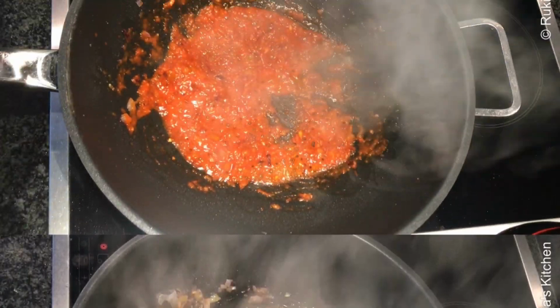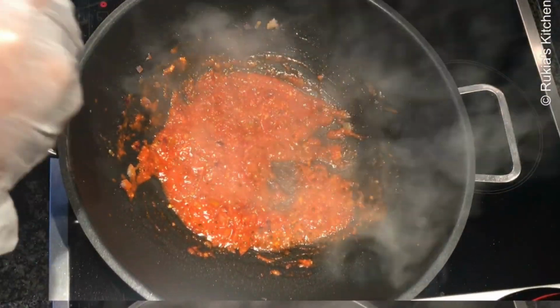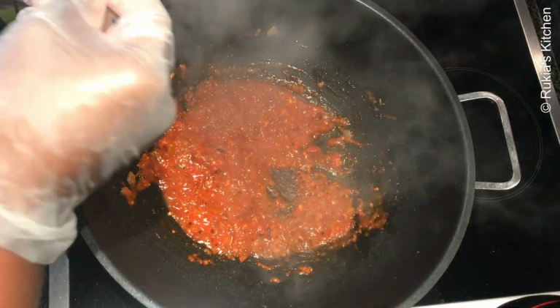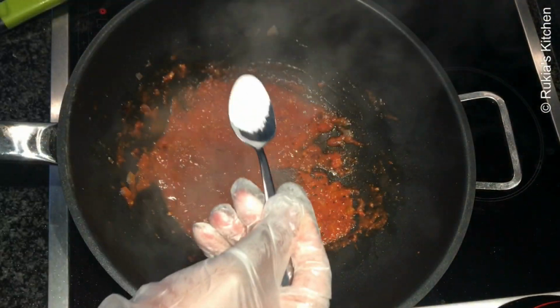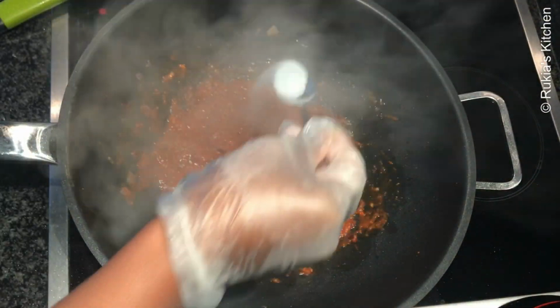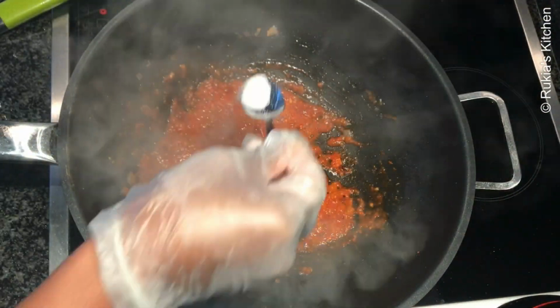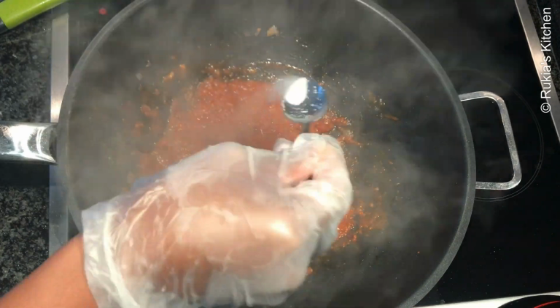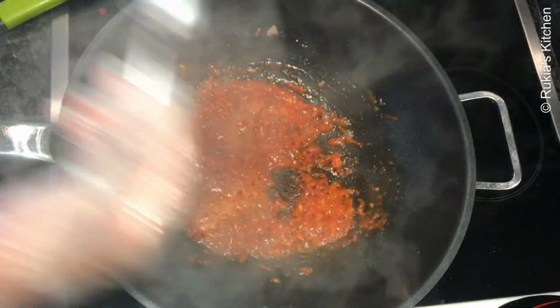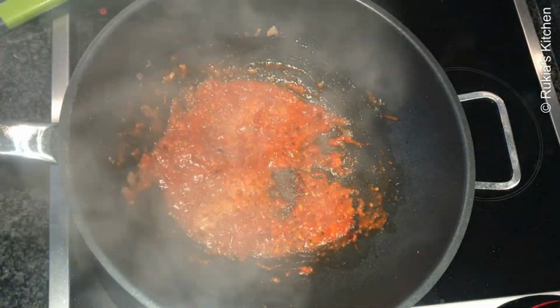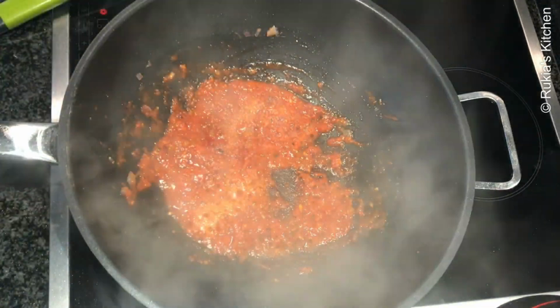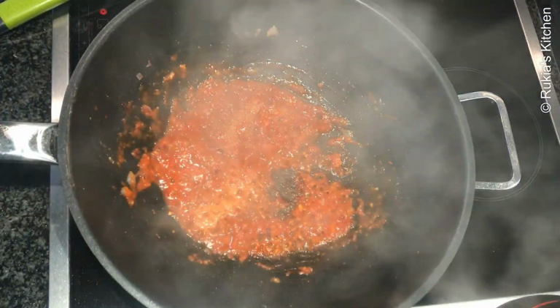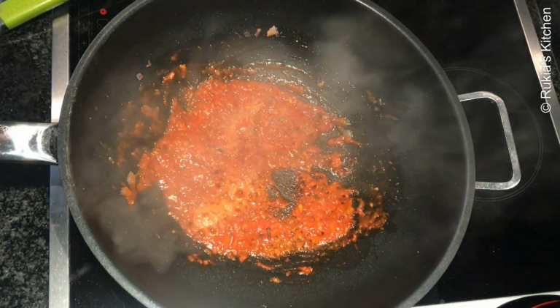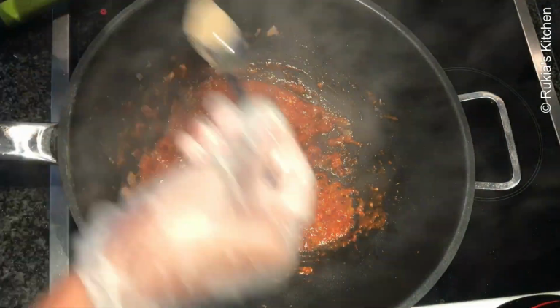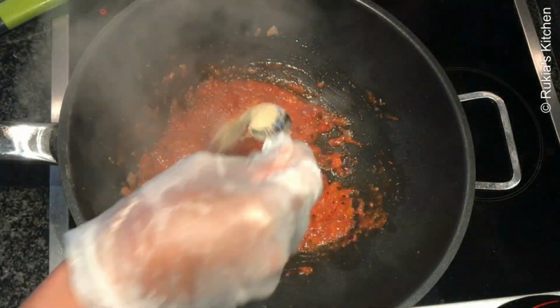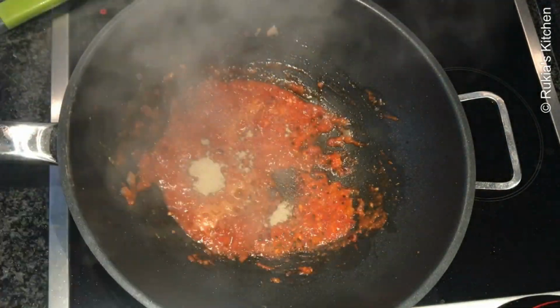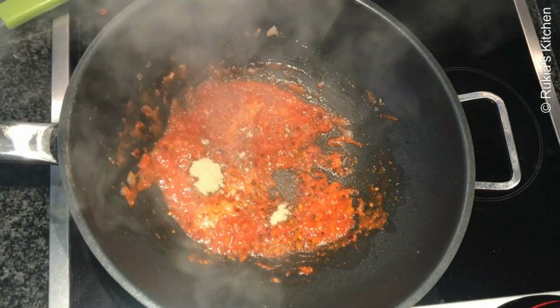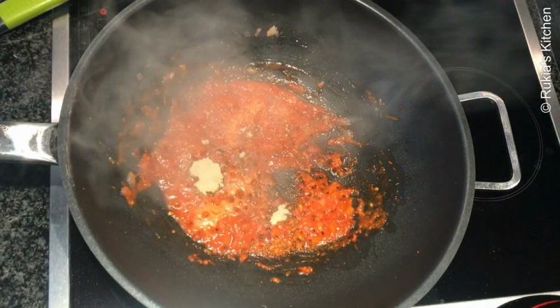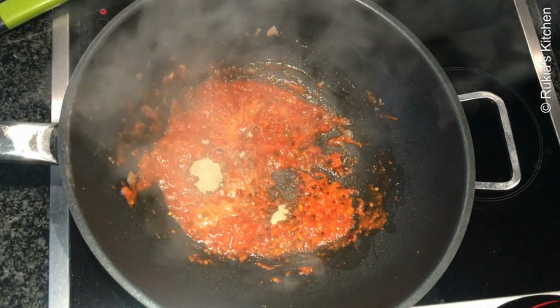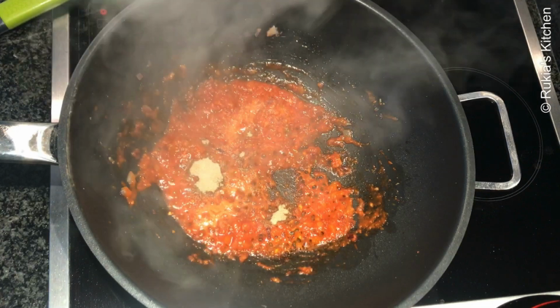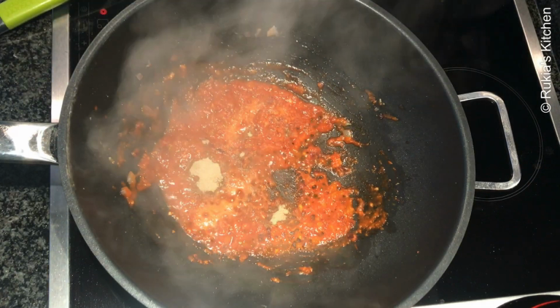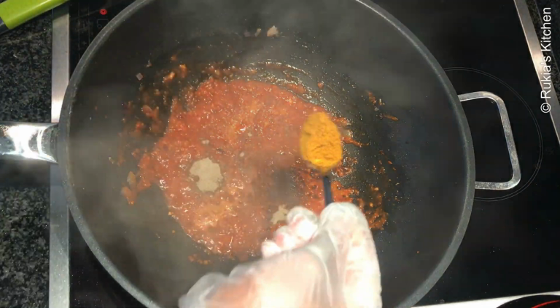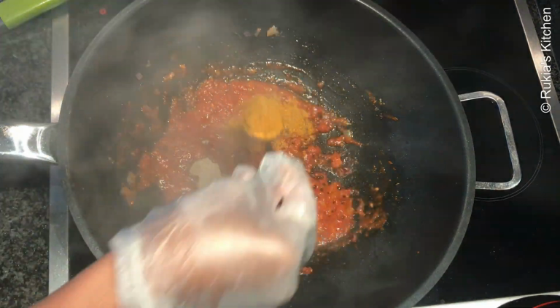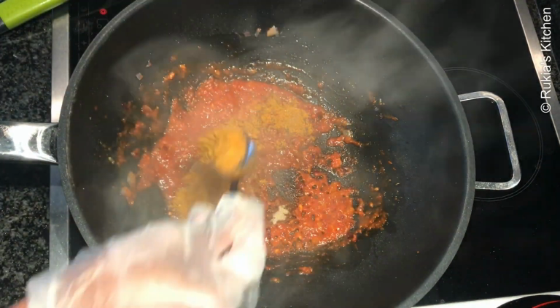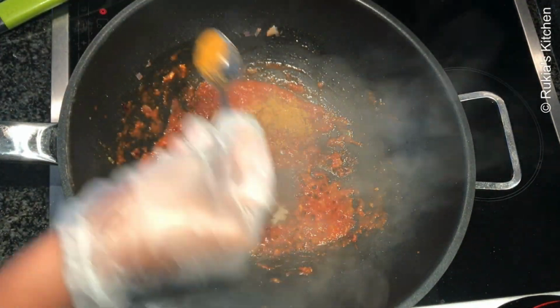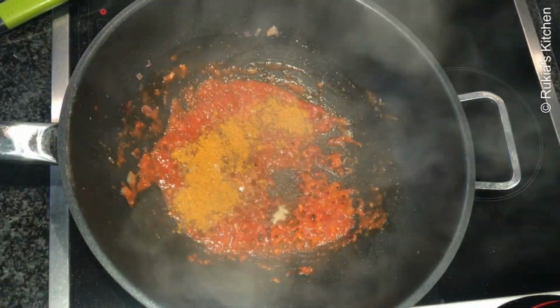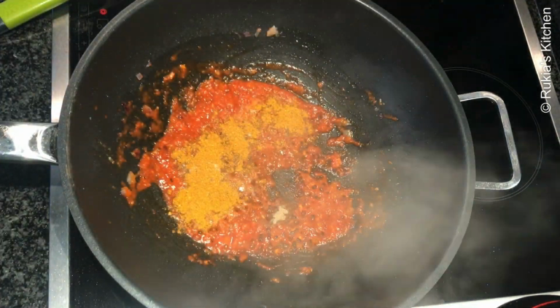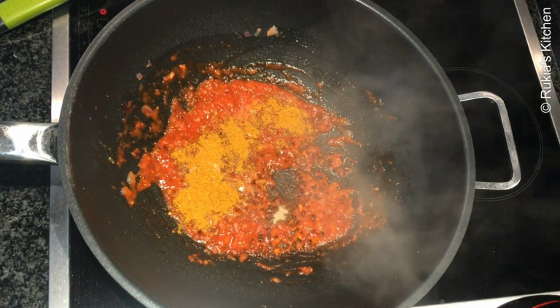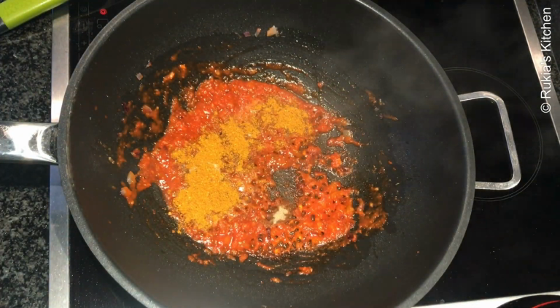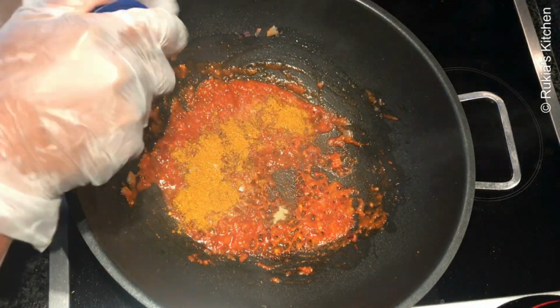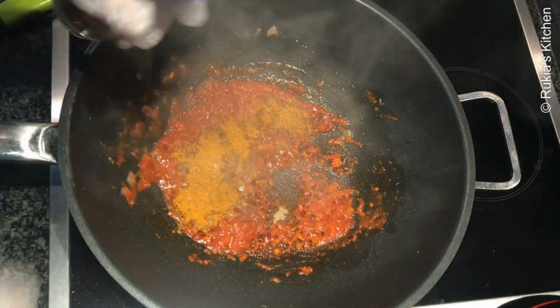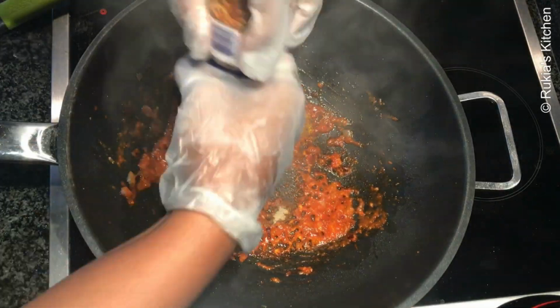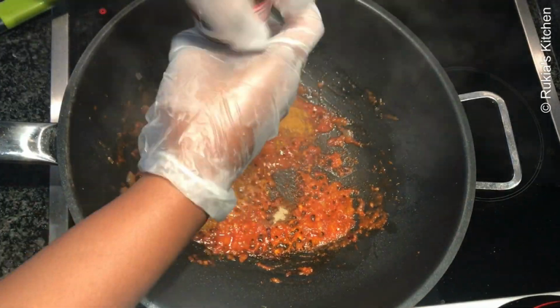Then add a half a teaspoon of salt, or you can add more — that's up to you. Then add a half a teaspoon of black pepper, one teaspoon of curry powder, and some chili flakes. Mix everything well.